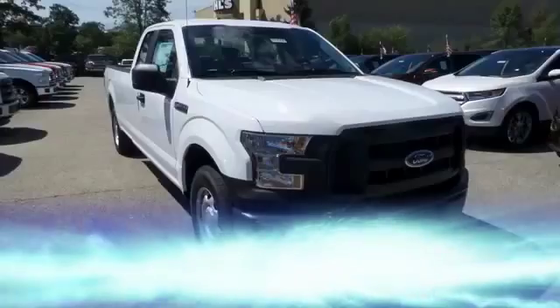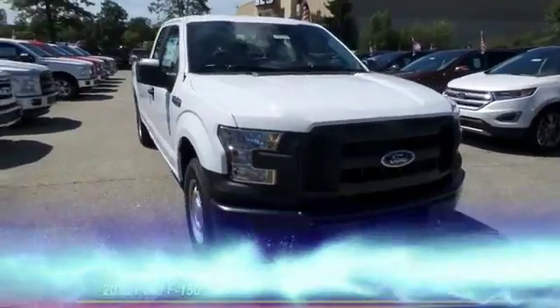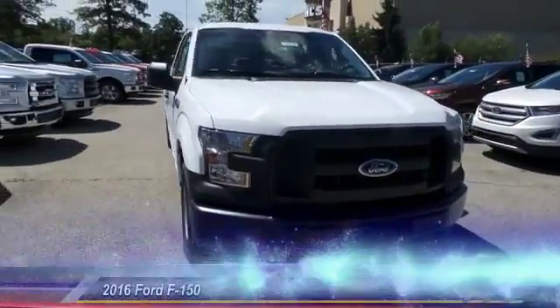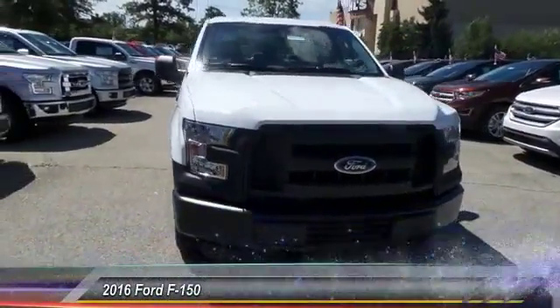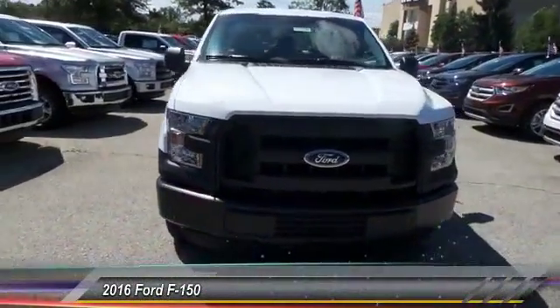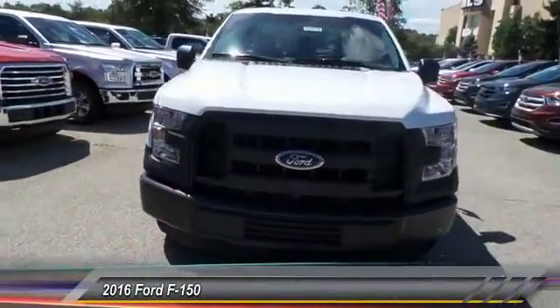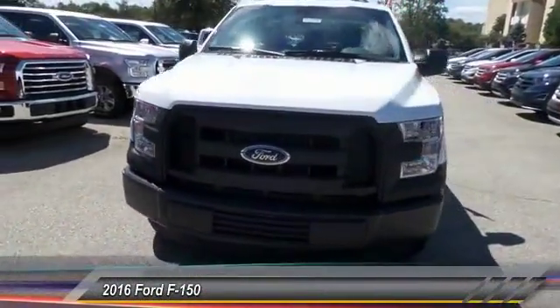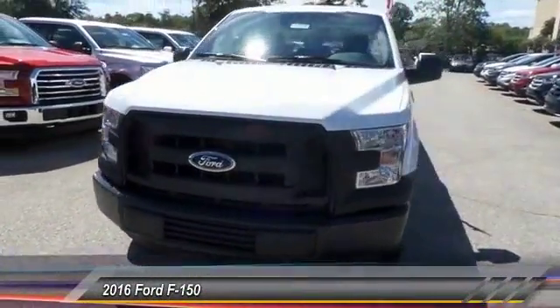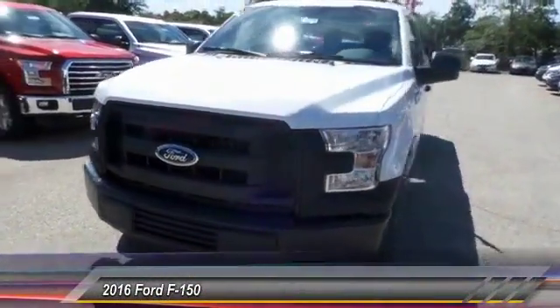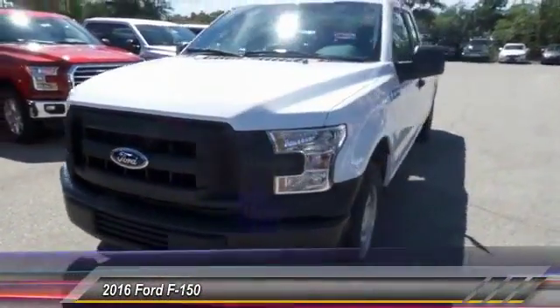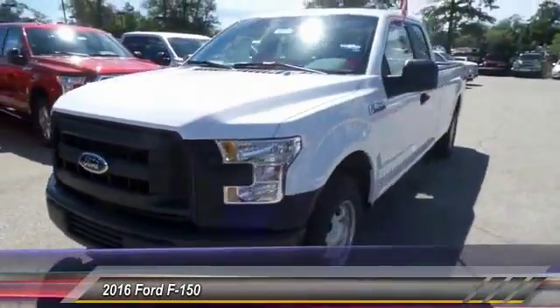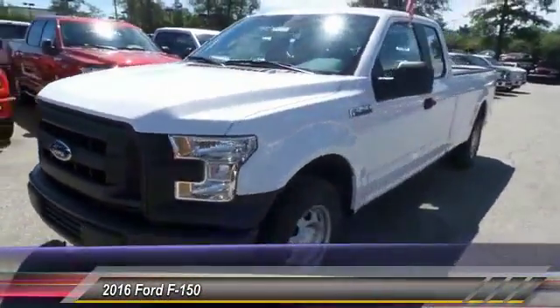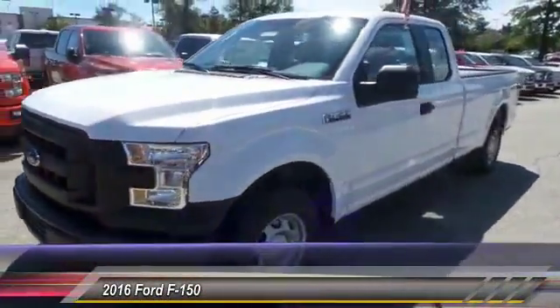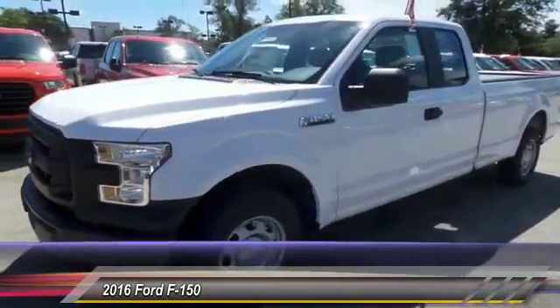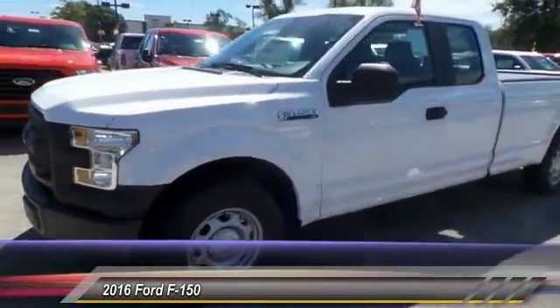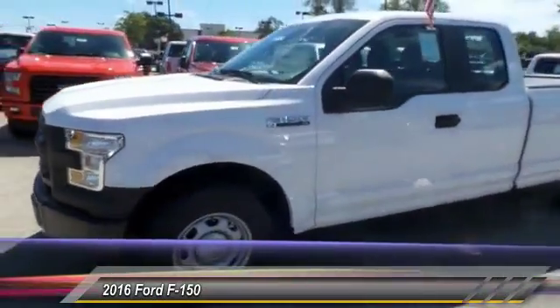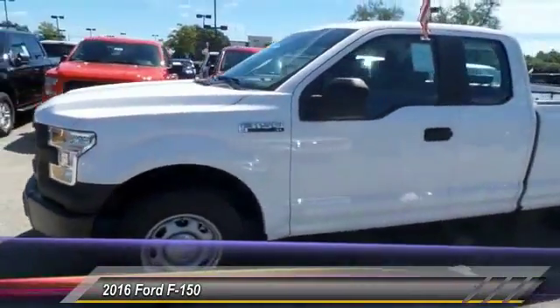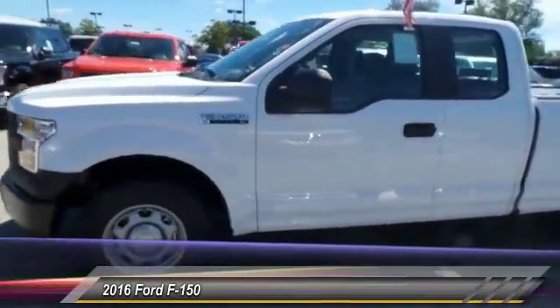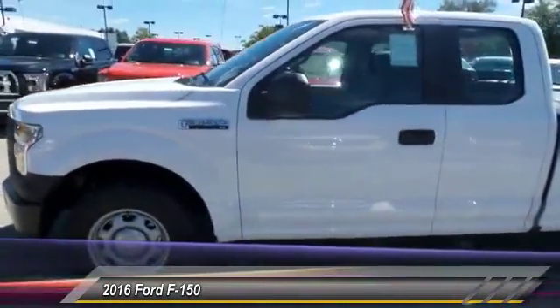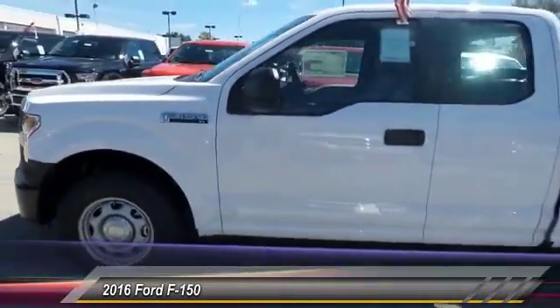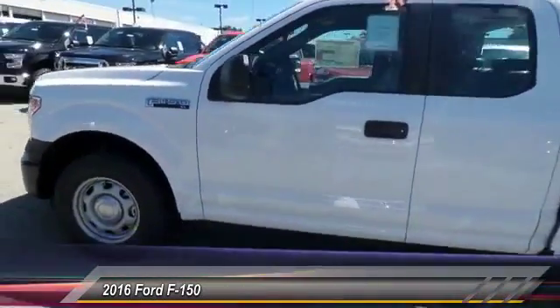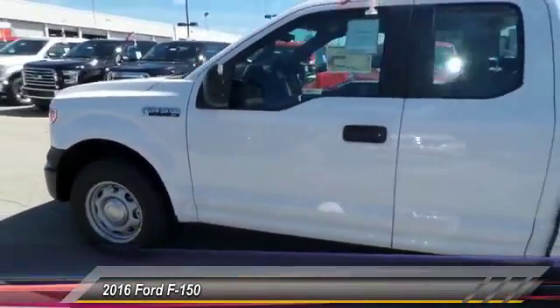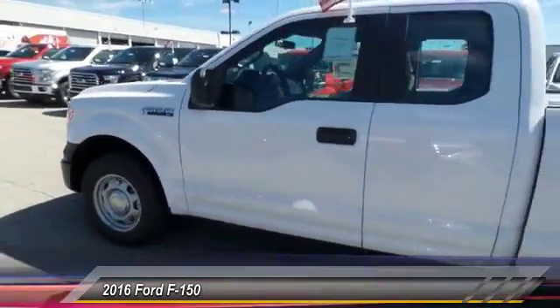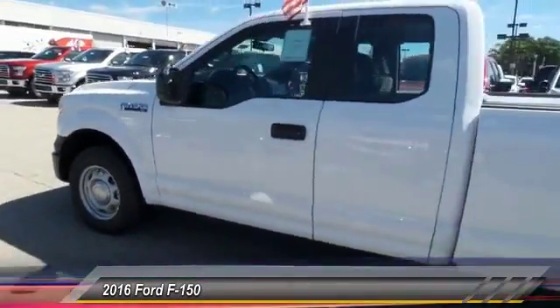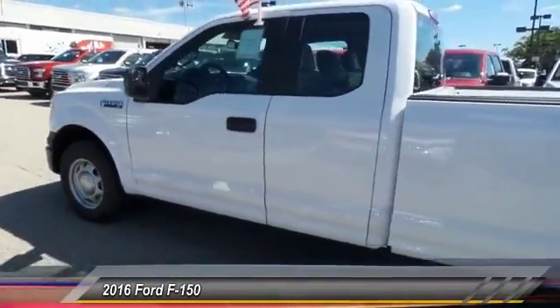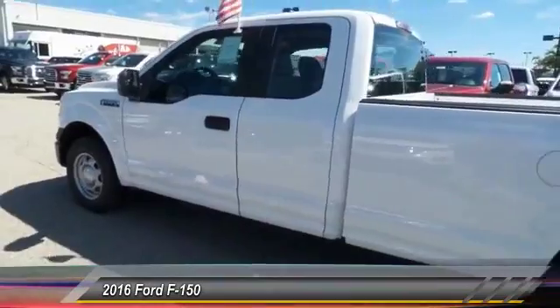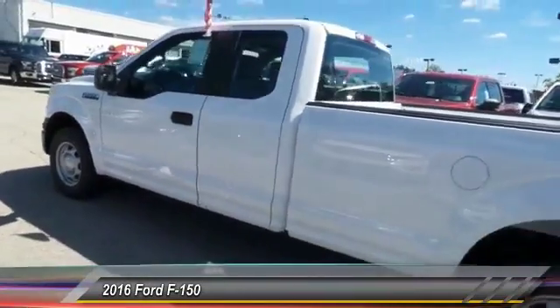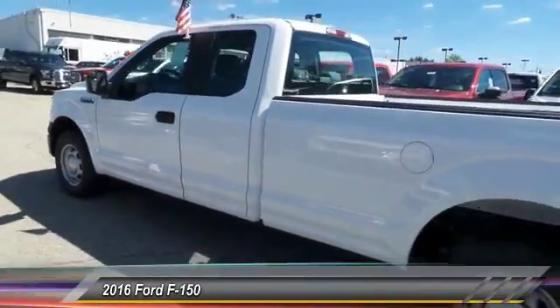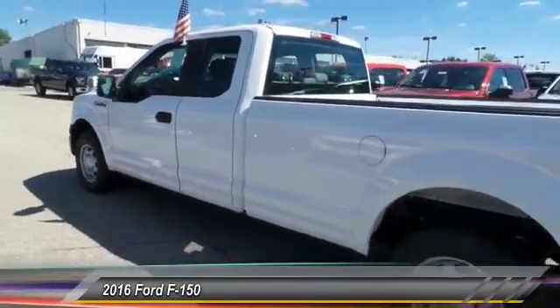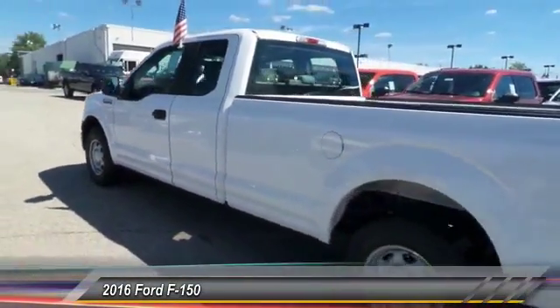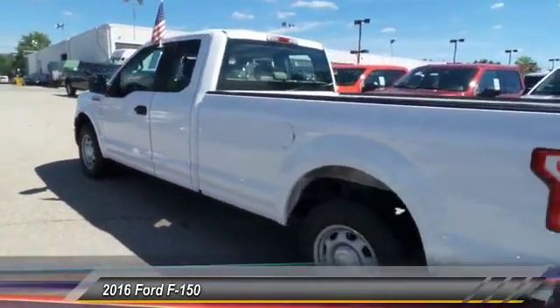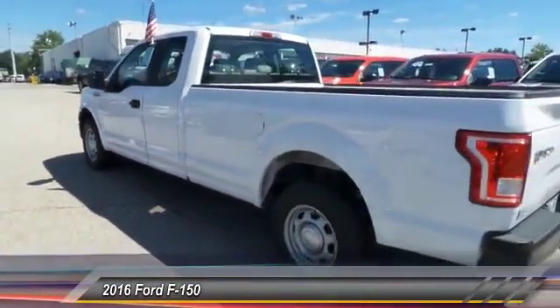The 2016 Ford F-150. A Ford F-150 knows how to handle any situation. It's built to follow orders. No whining. And it's priced below $30,000.